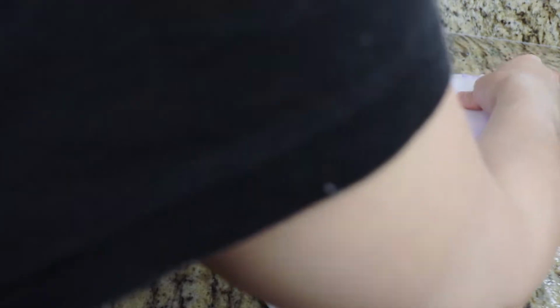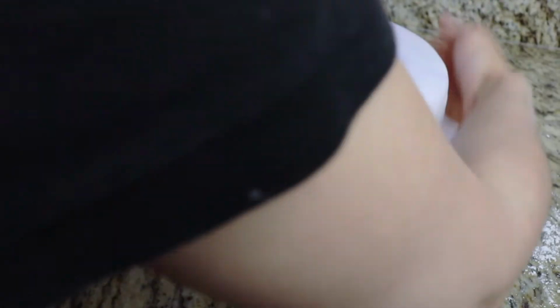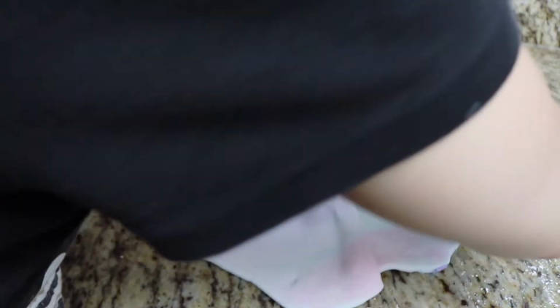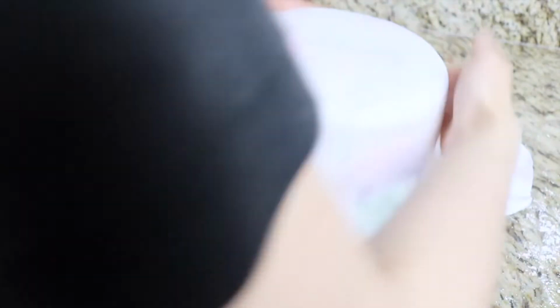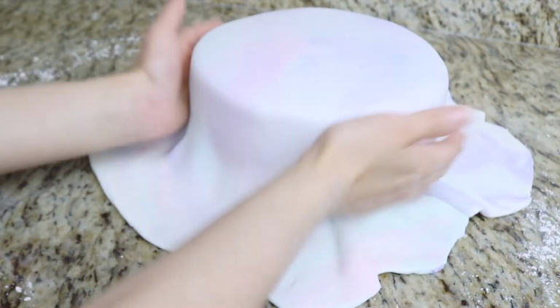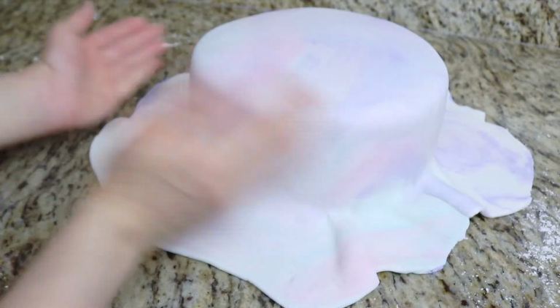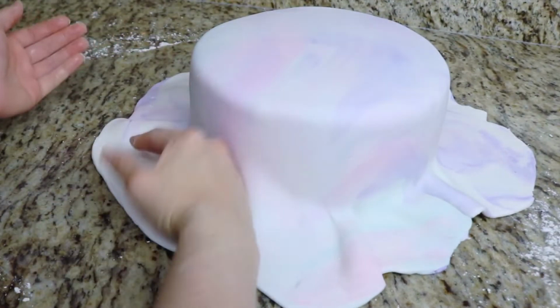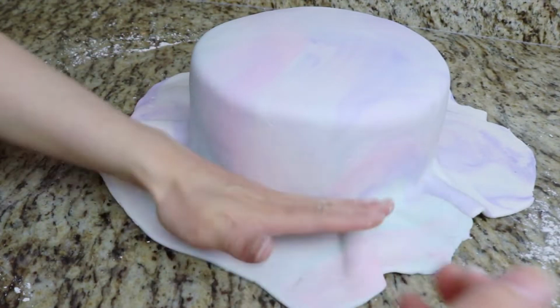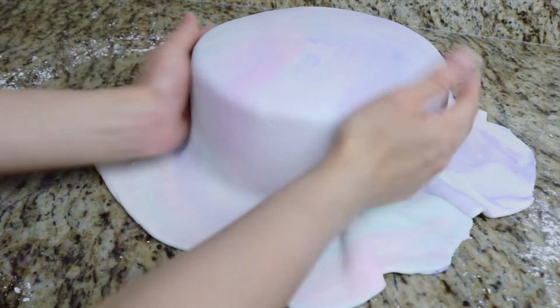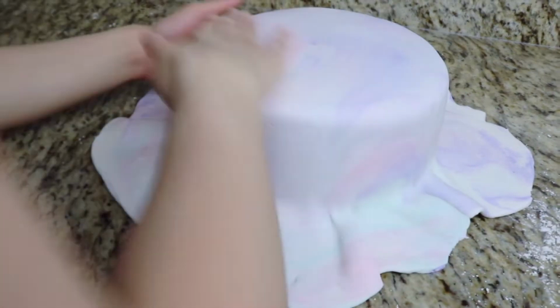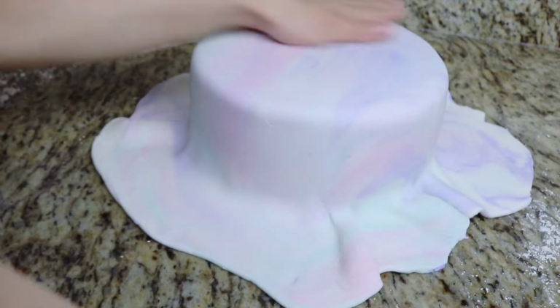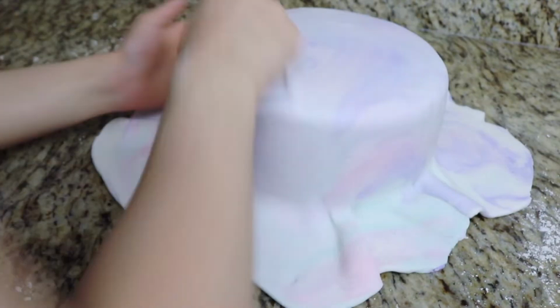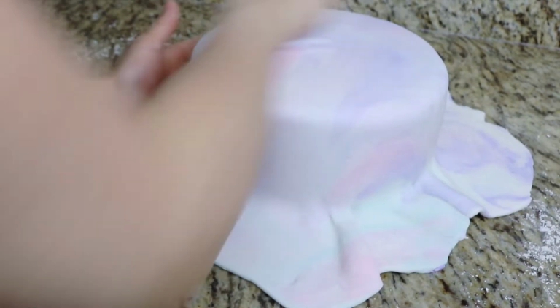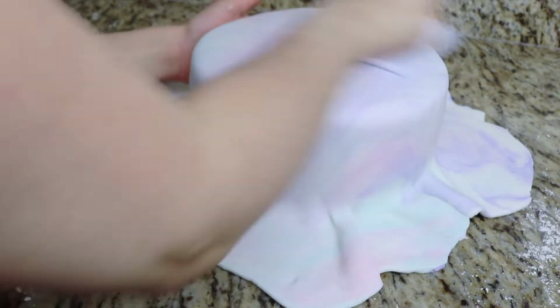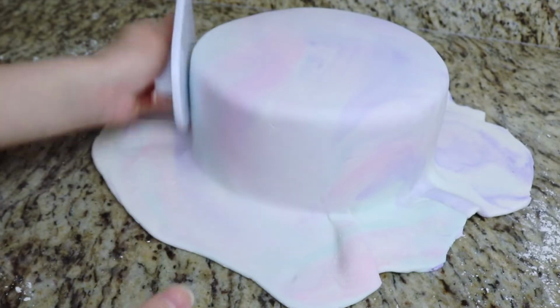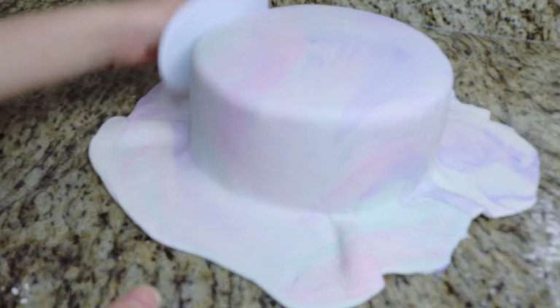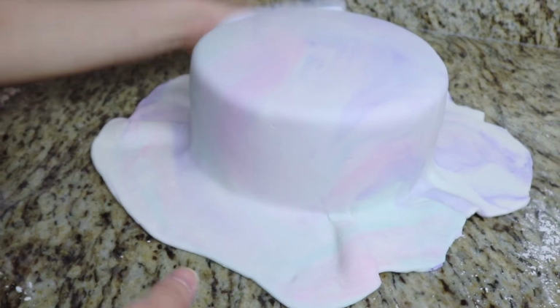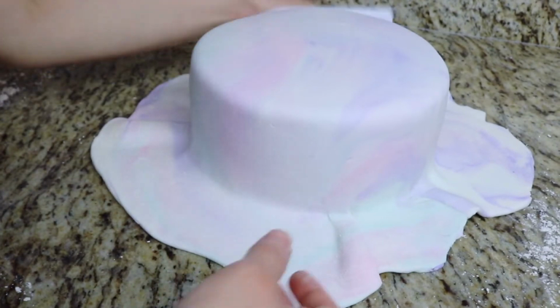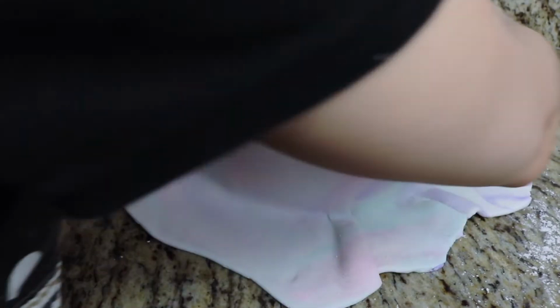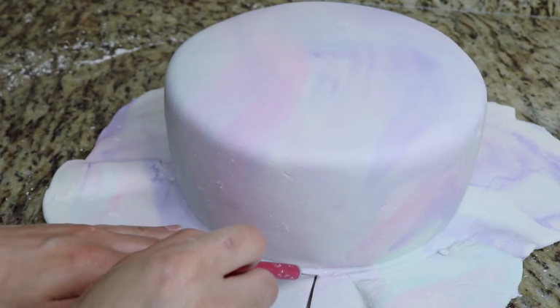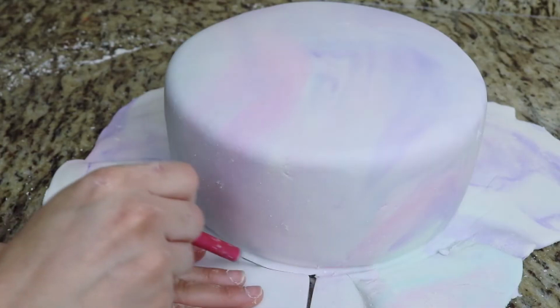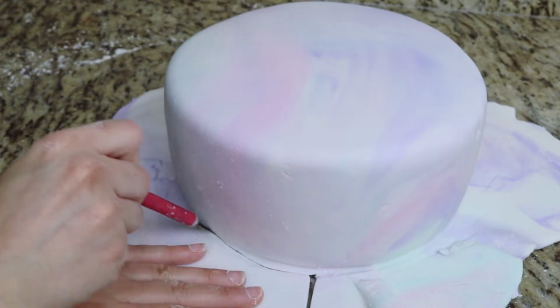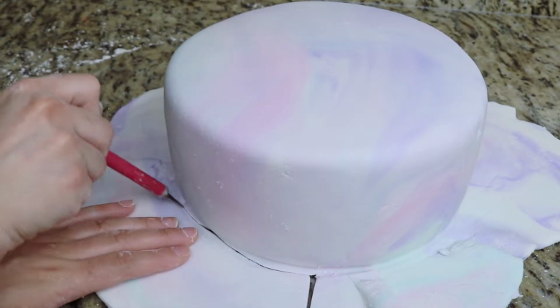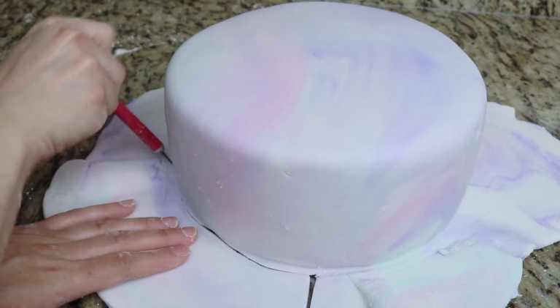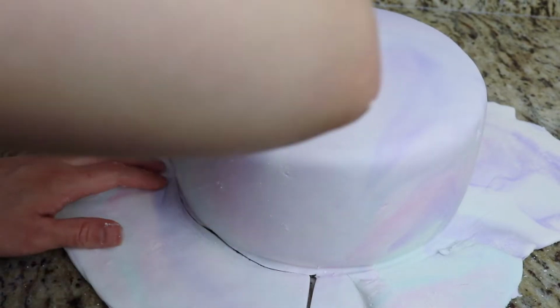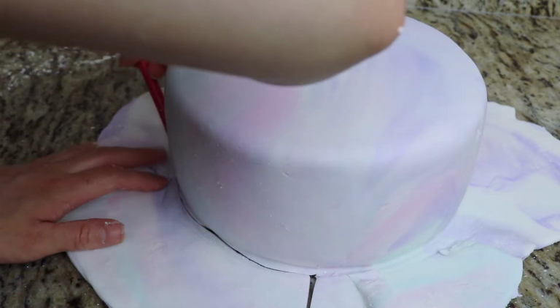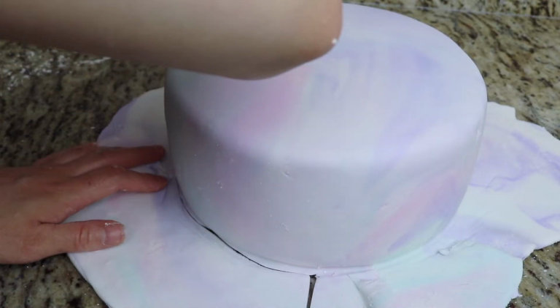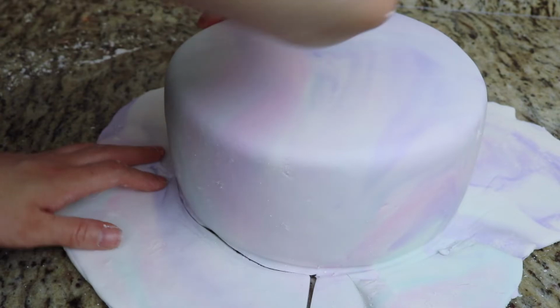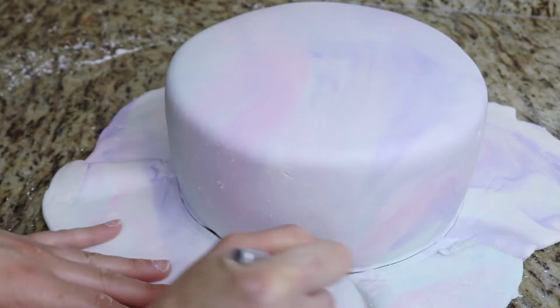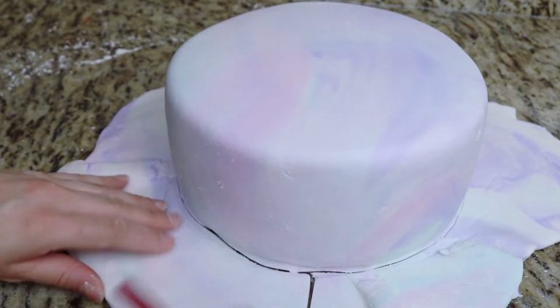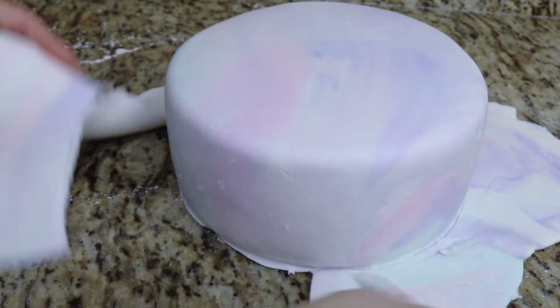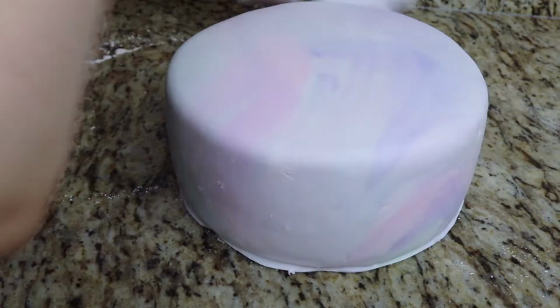I use my hands and my fondant smoother to smooth the fondant around the top and sides of the cake. Then I come in with my X-Acto knife and trim off the excess fondant around the bottom perimeter of the cake.